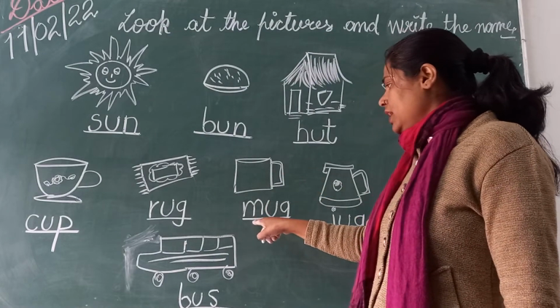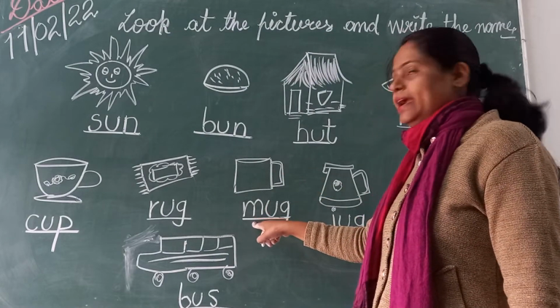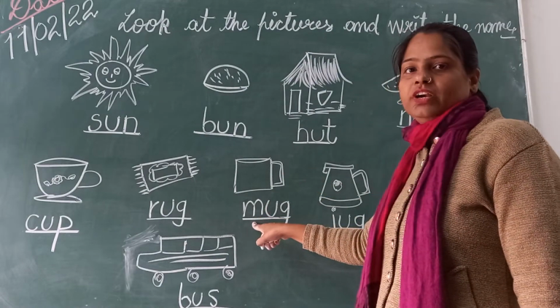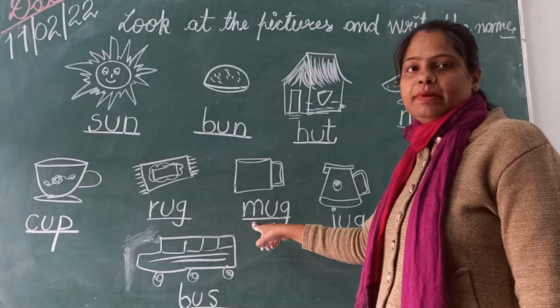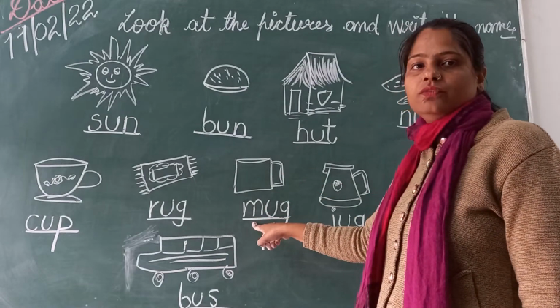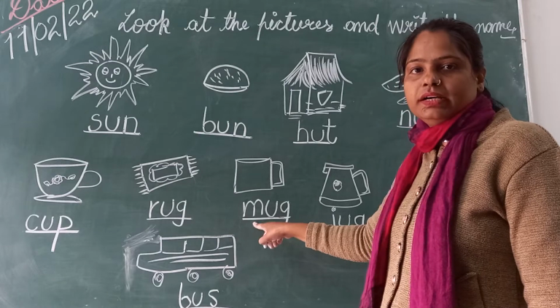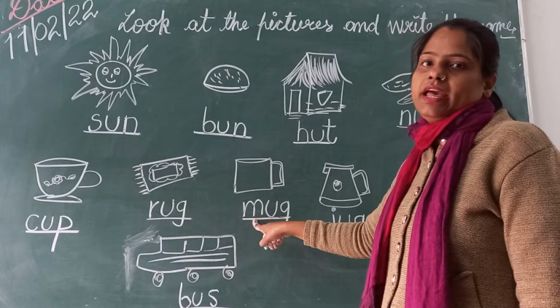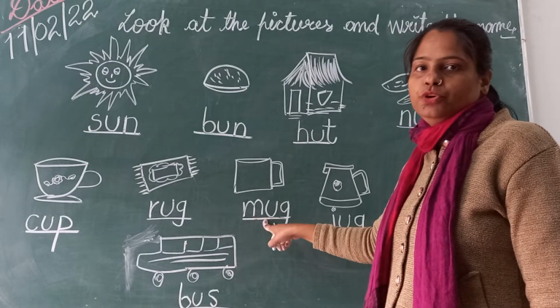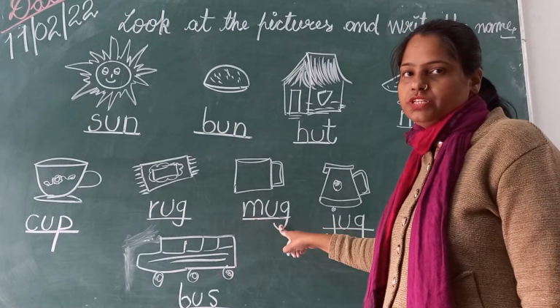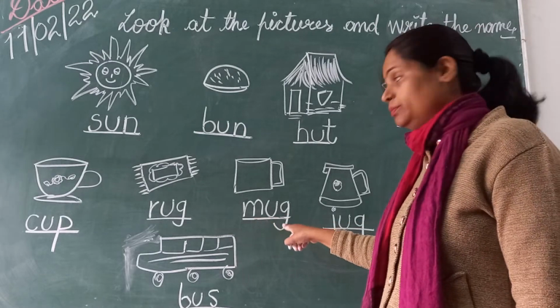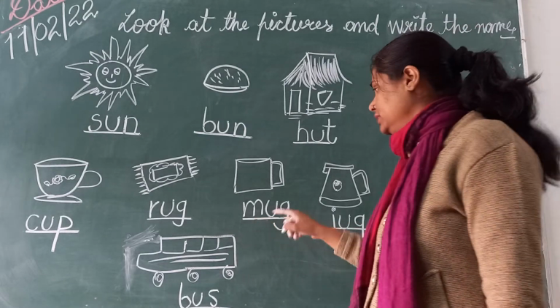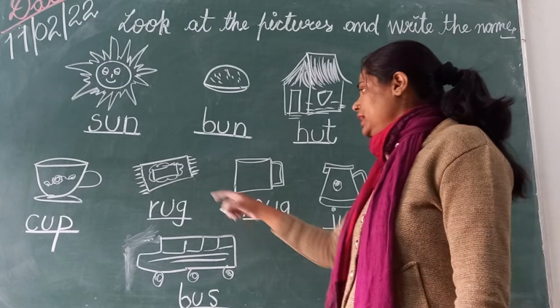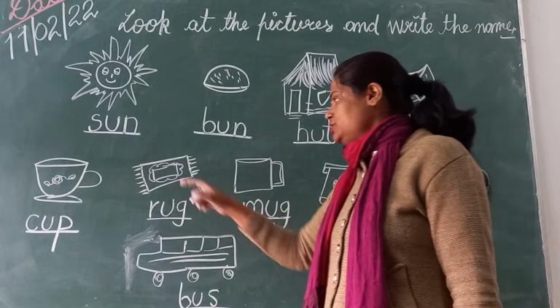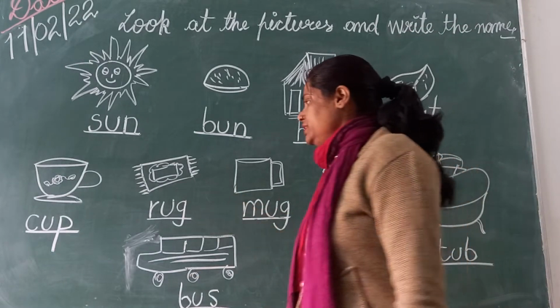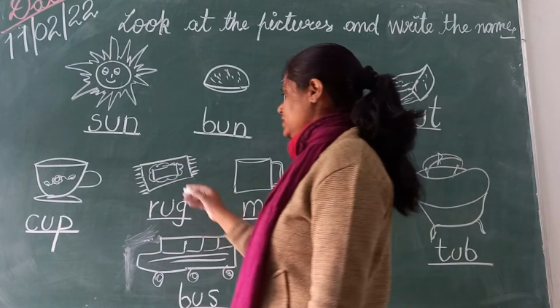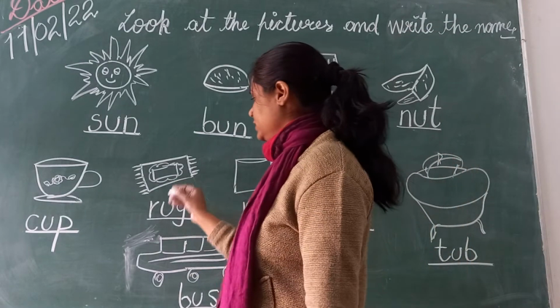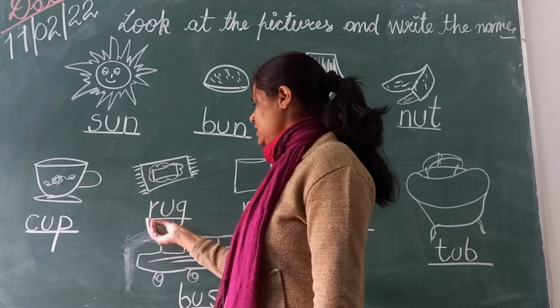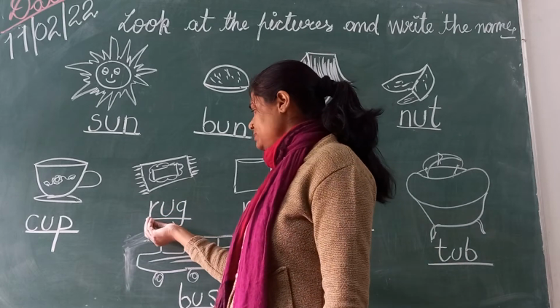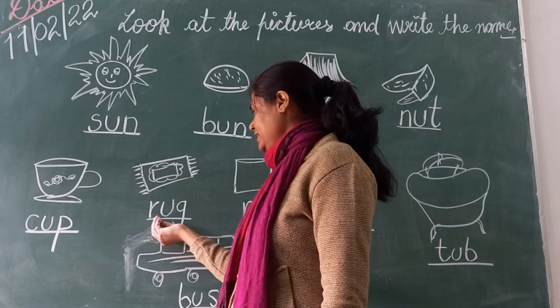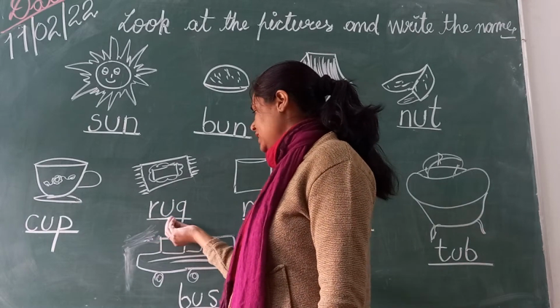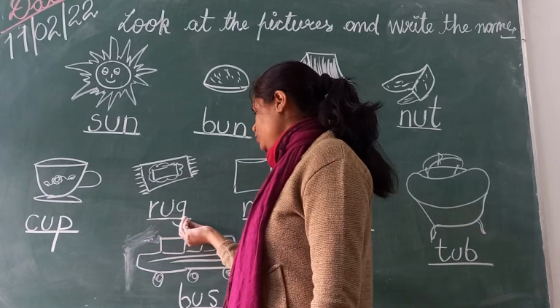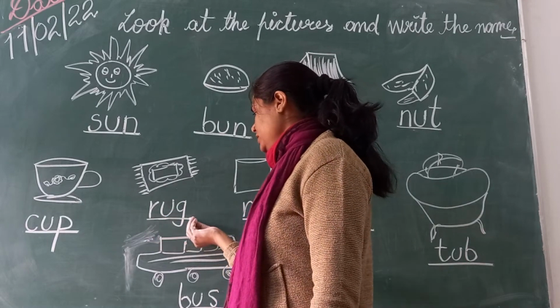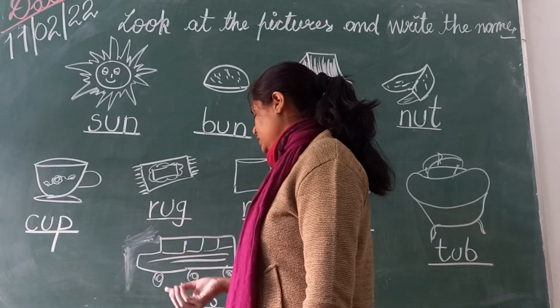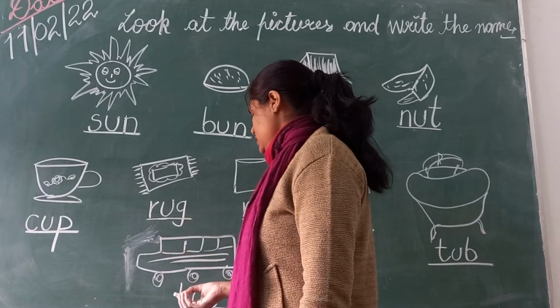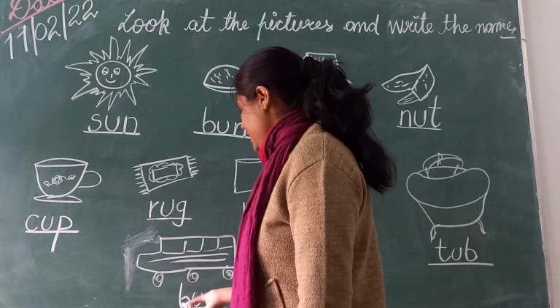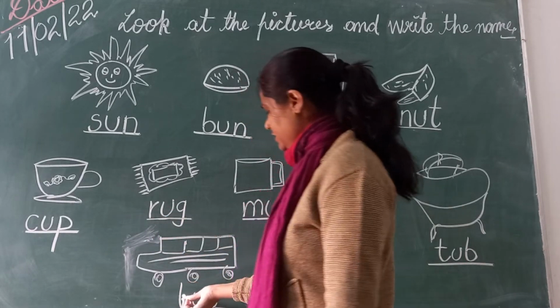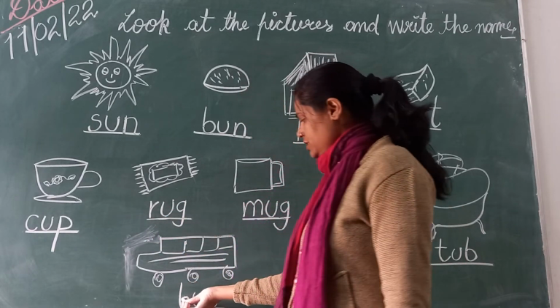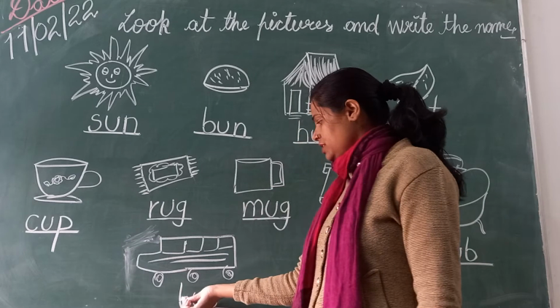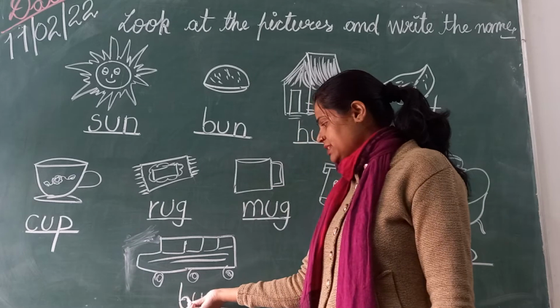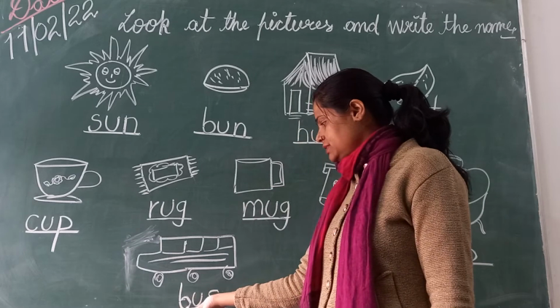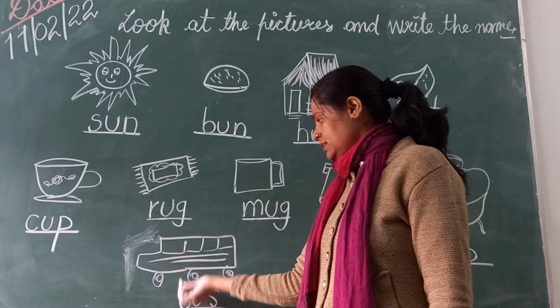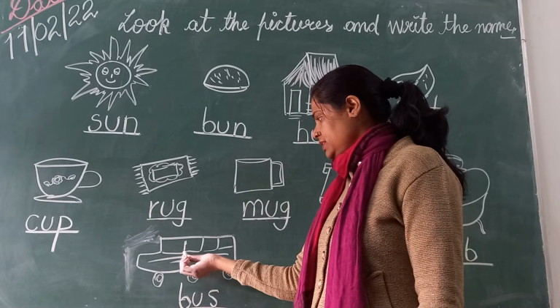And what is the spelling of mug? M-U-G. Mug. And next picture is rug. And the spelling is R-U-G. Rug.